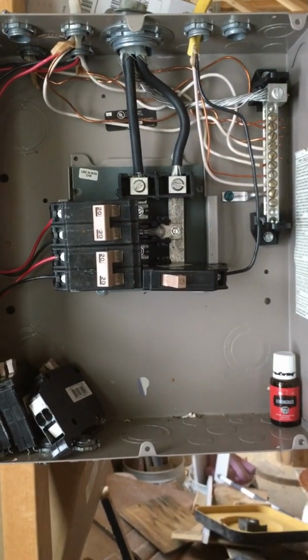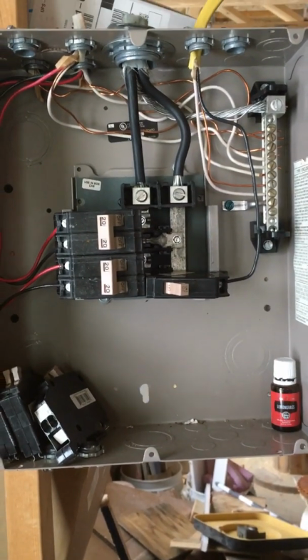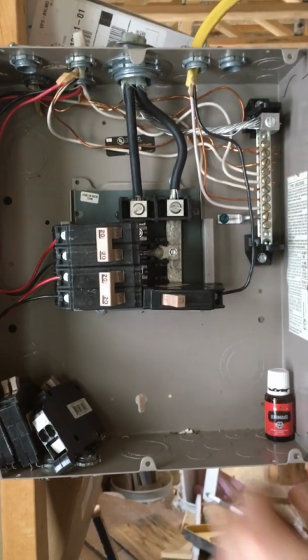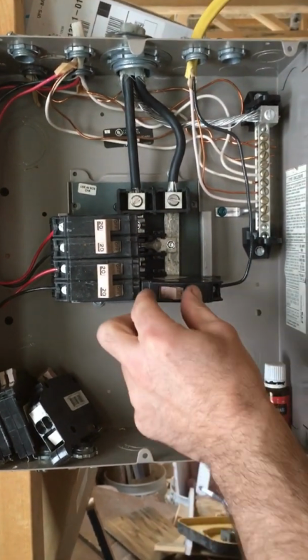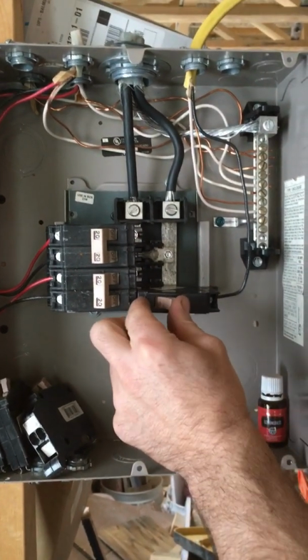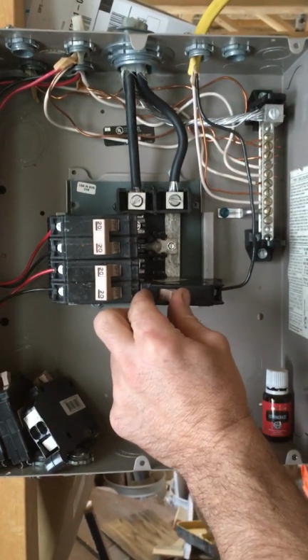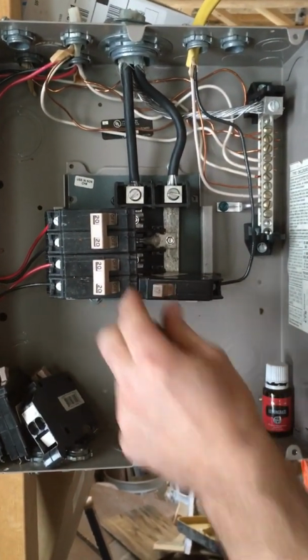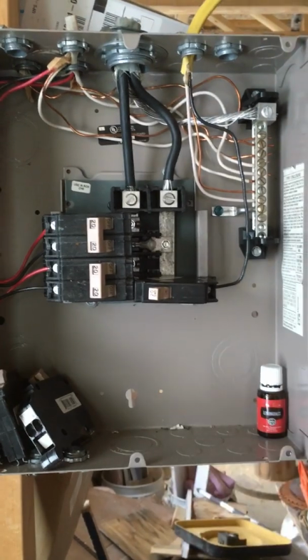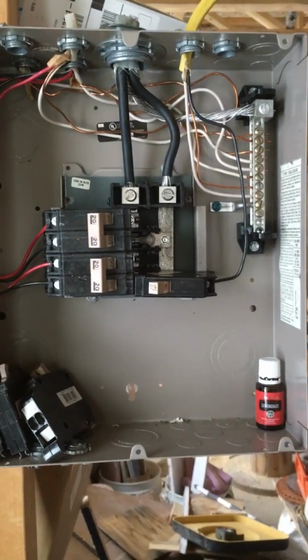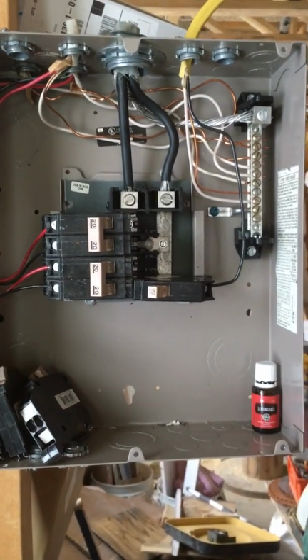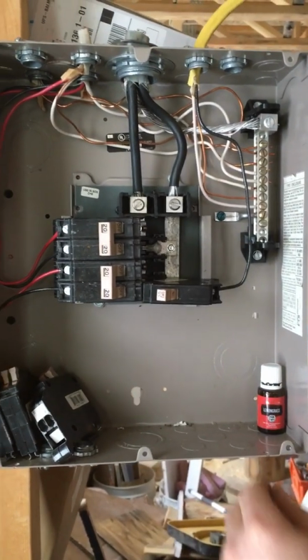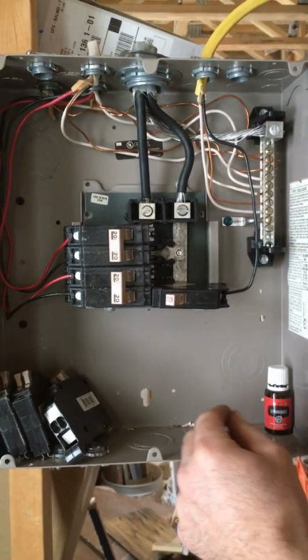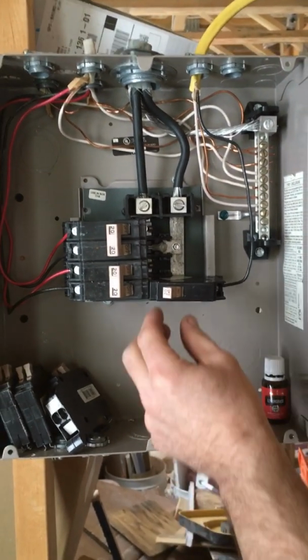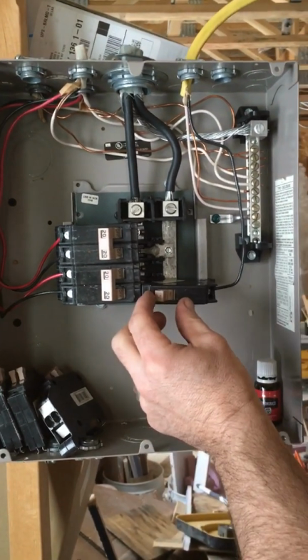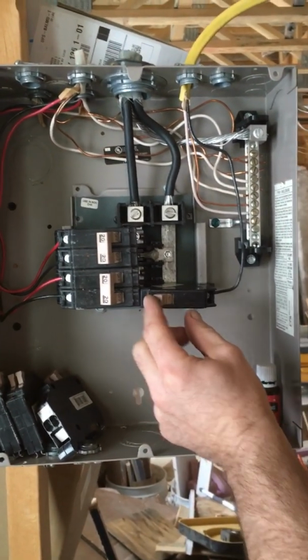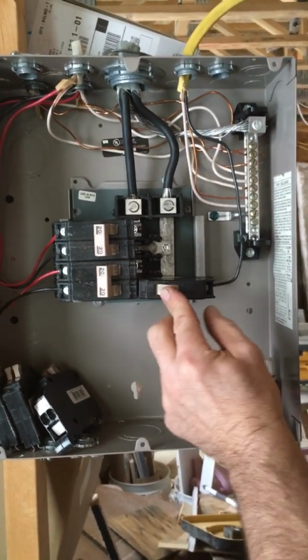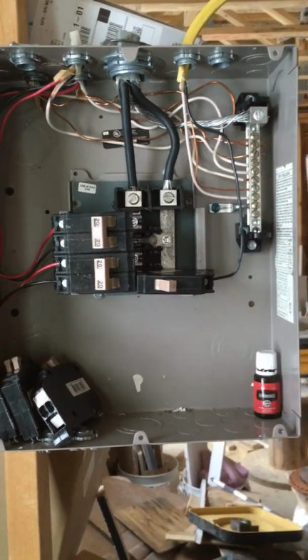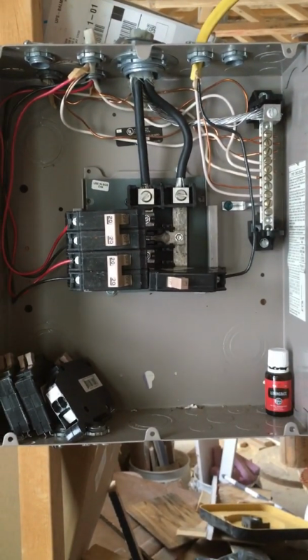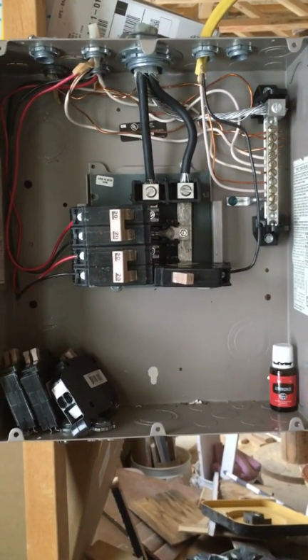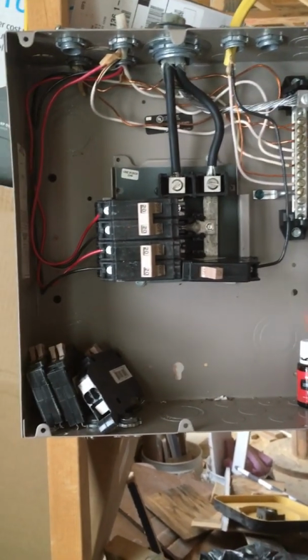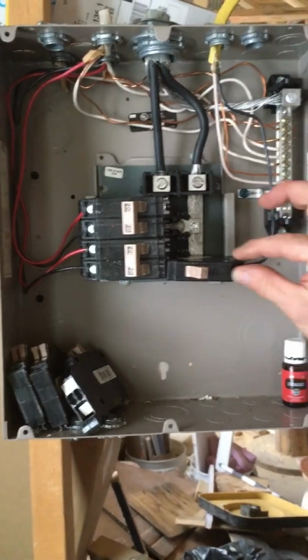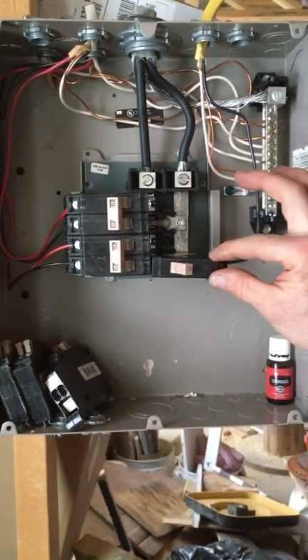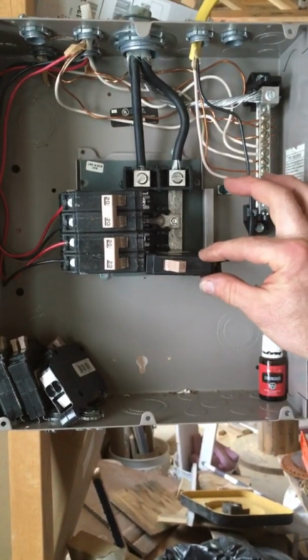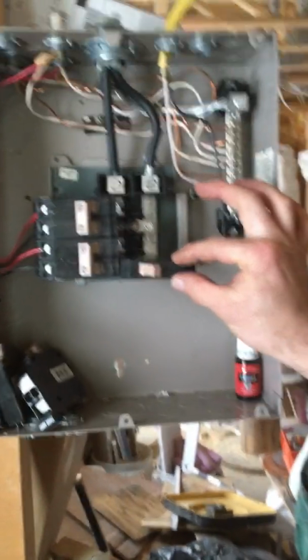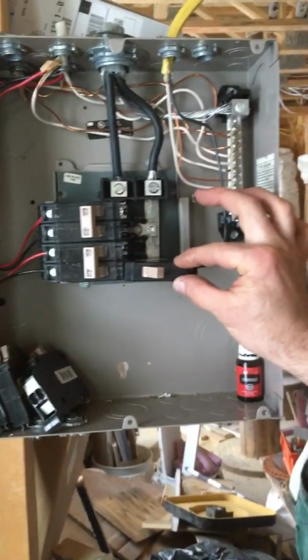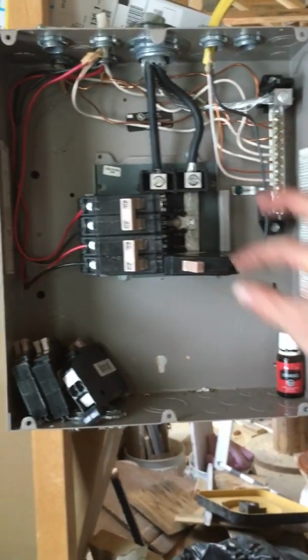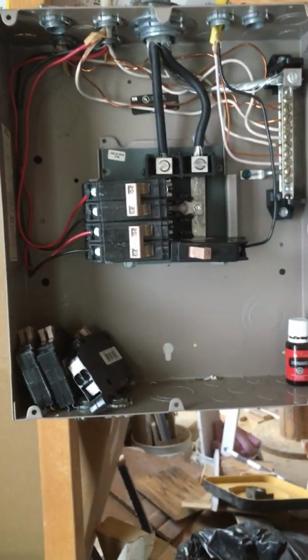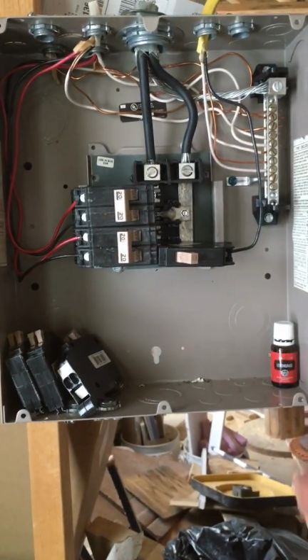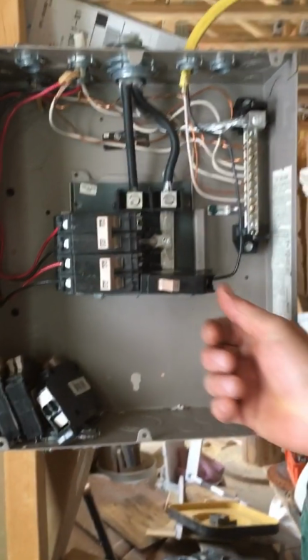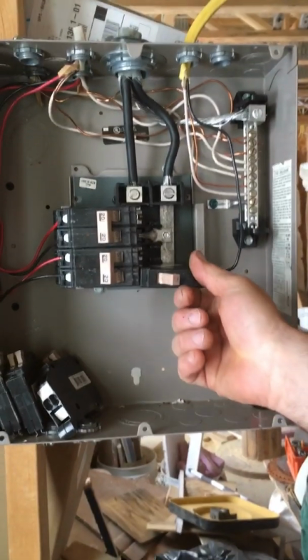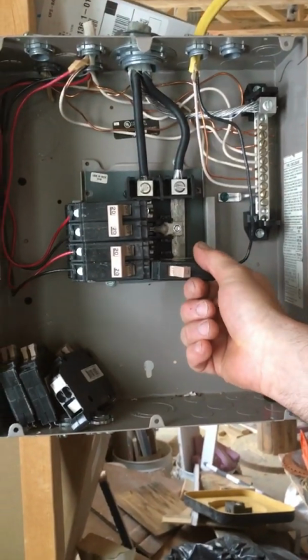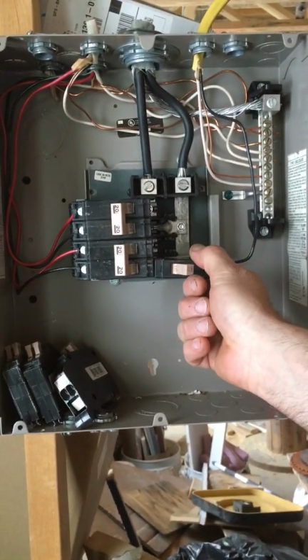And then you're ready — you can turn your breaker on and power up your outlet, light, or whatever you're running. And that's how you install a Cutler and Hammer CH breaker in a Cutler and Hammer CH panel.